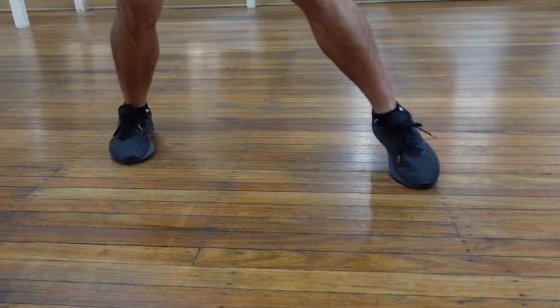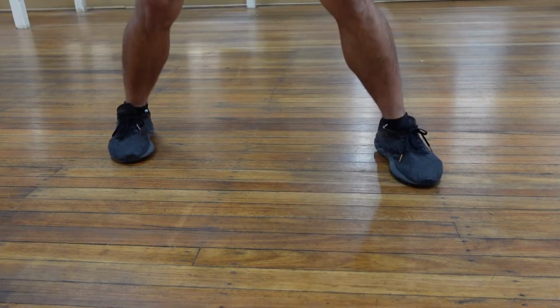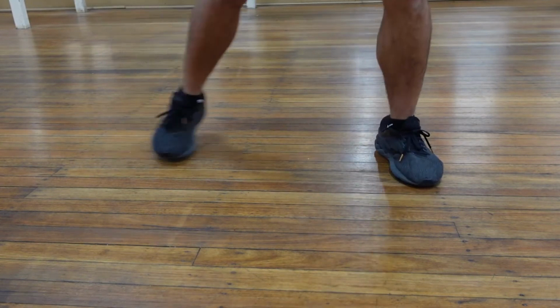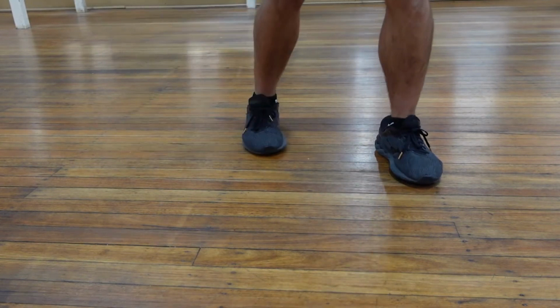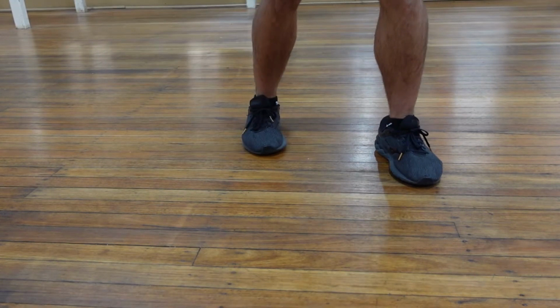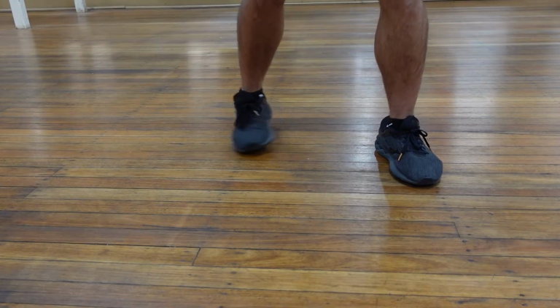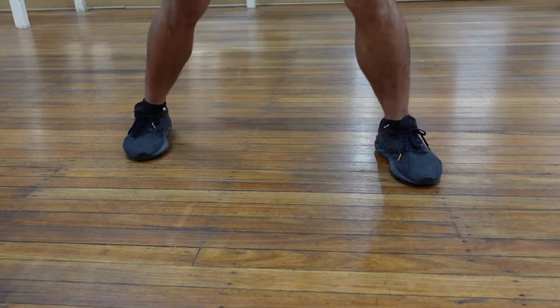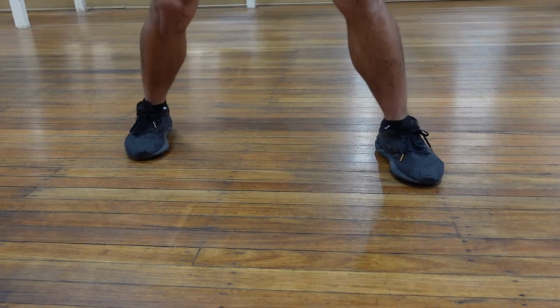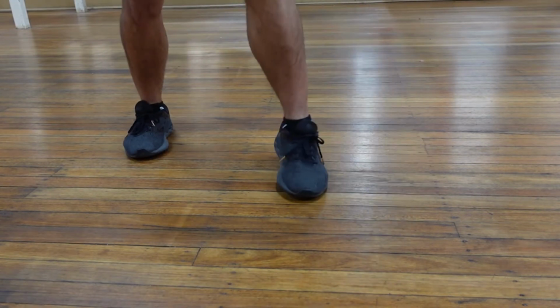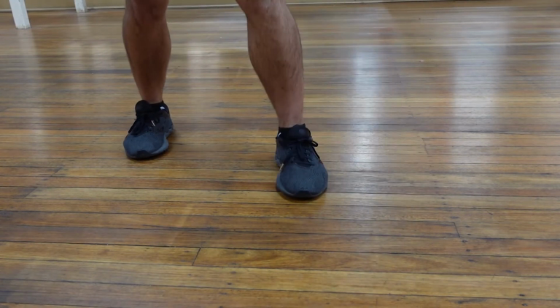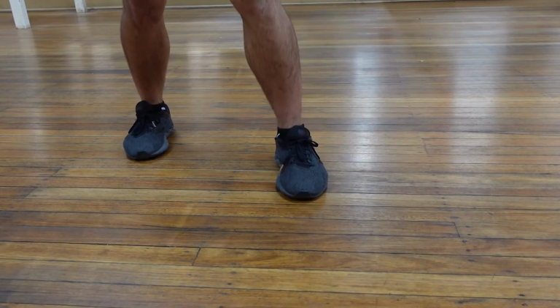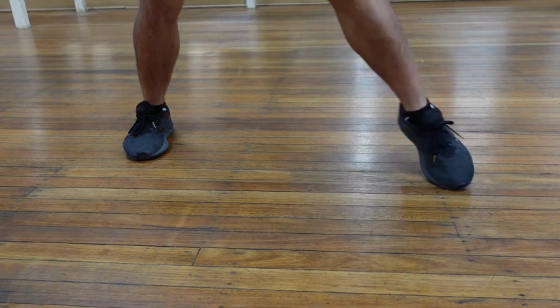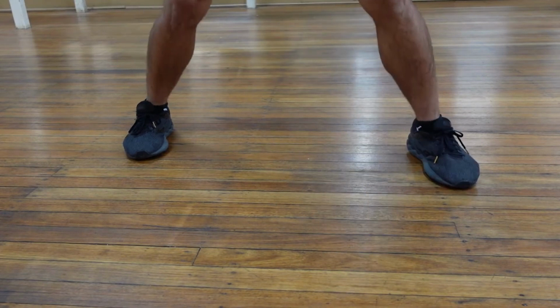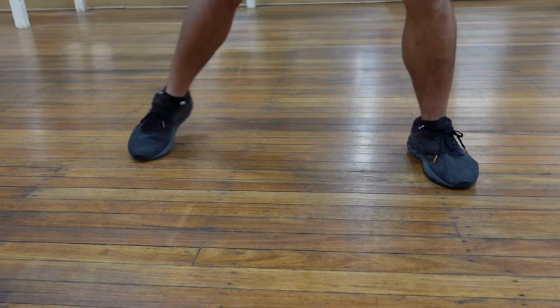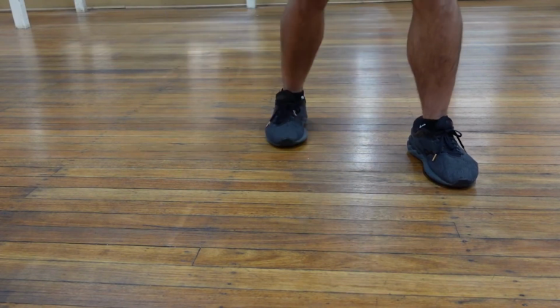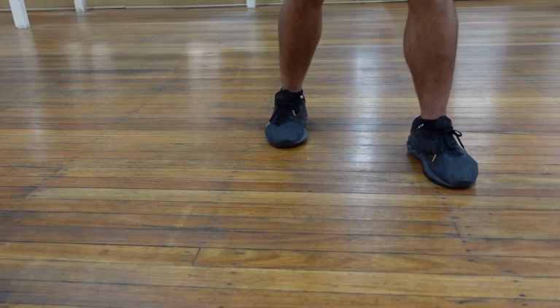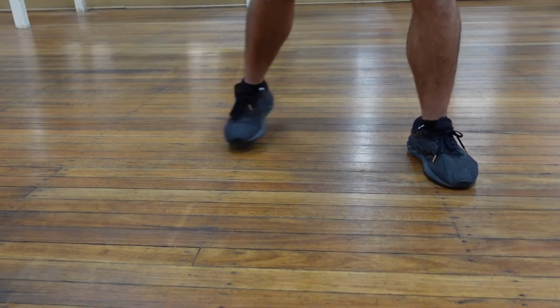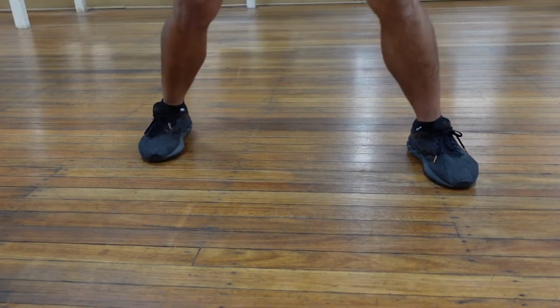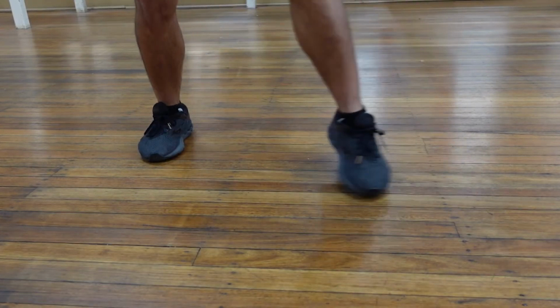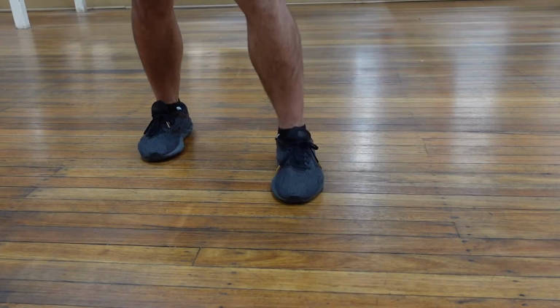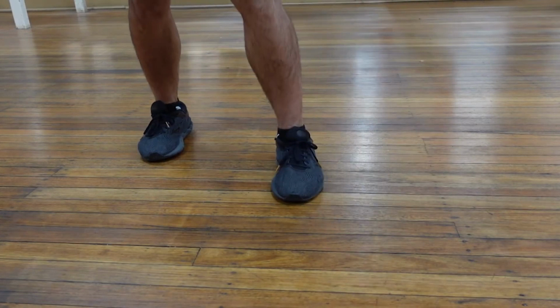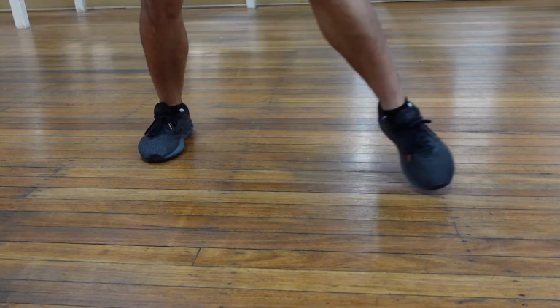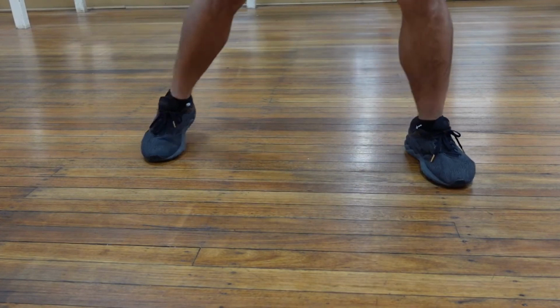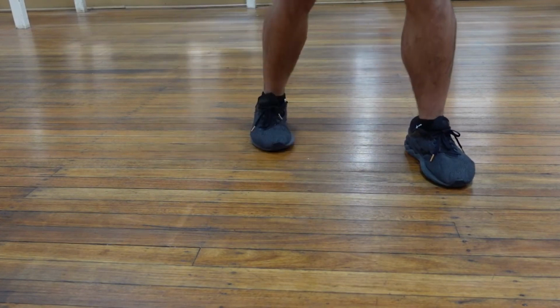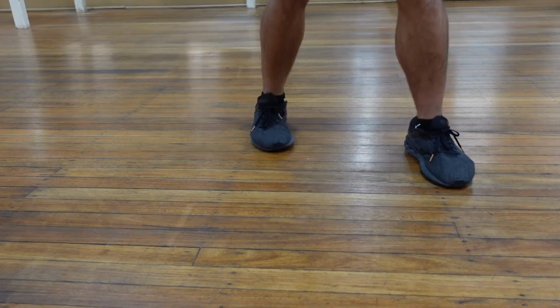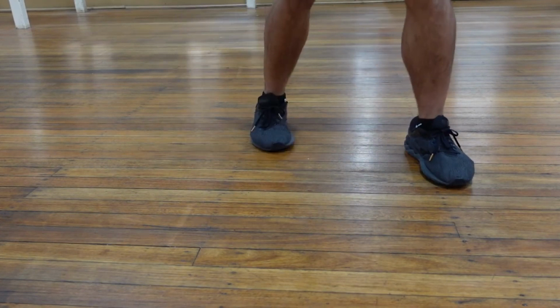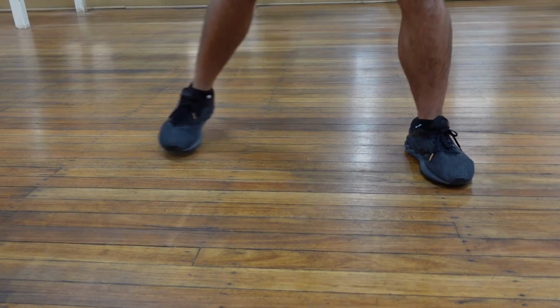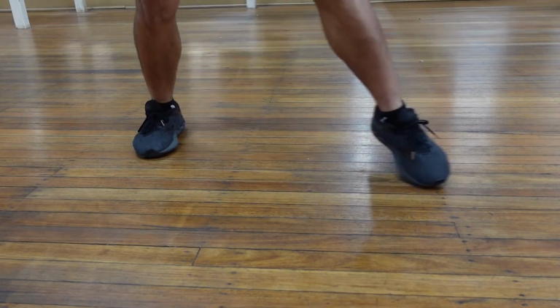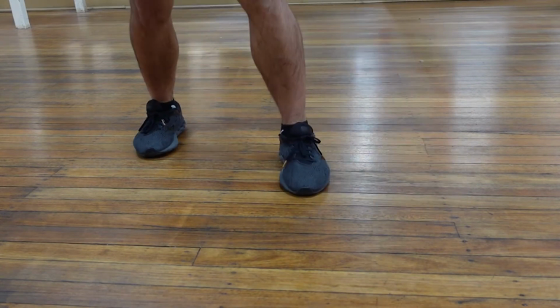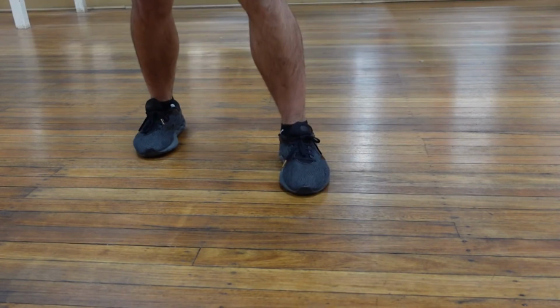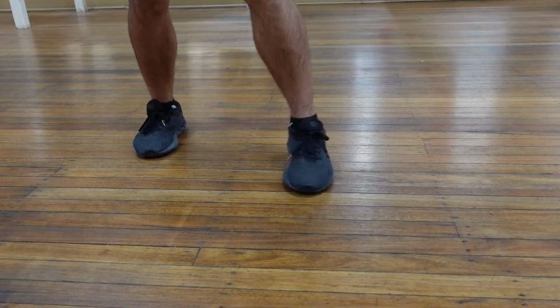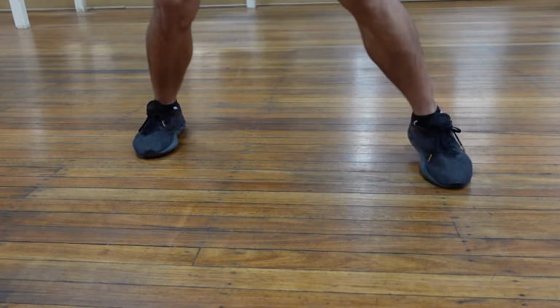Moving from left to right is similar. All on the ball of your foot, try to keep the heels off the ground, and when you step across with the lead foot, make sure the following foot doesn't come in too close, maintaining that shoulder width.